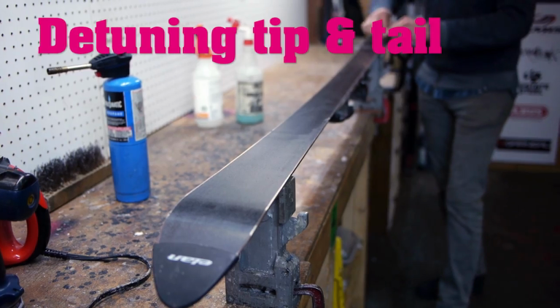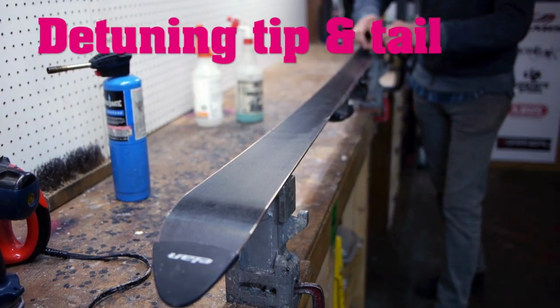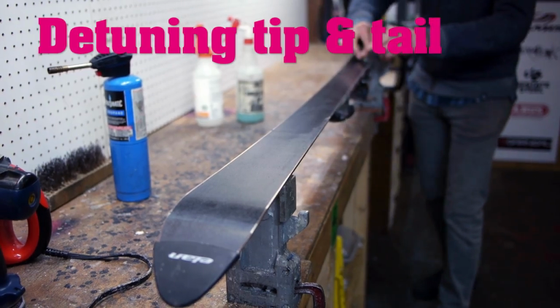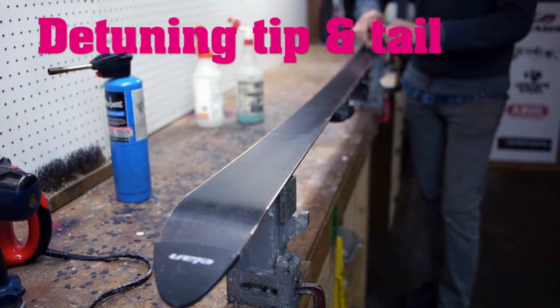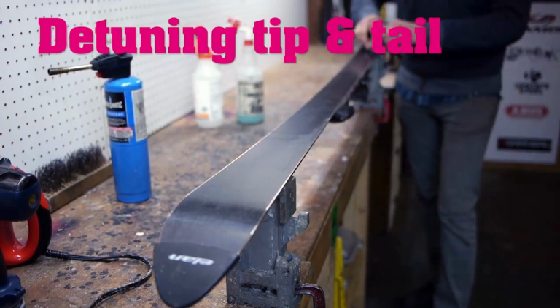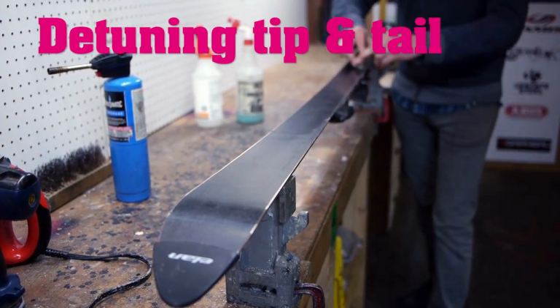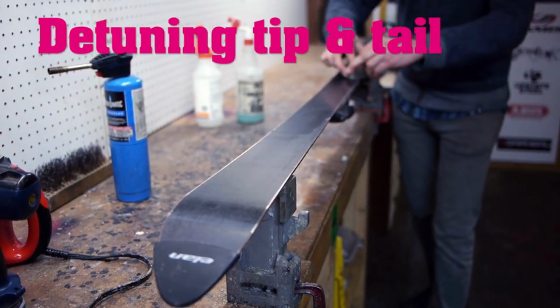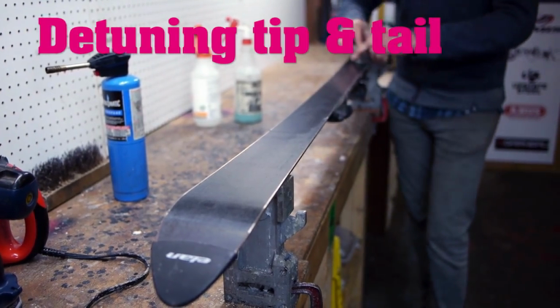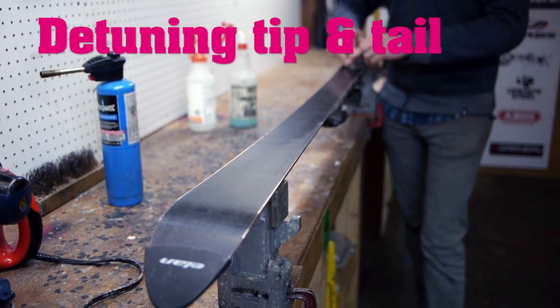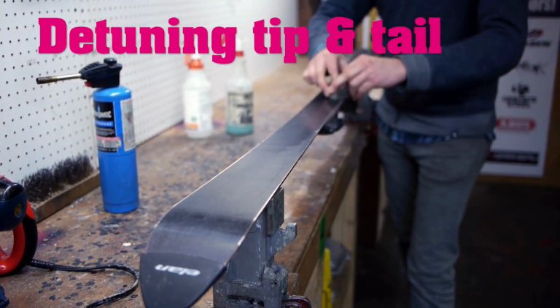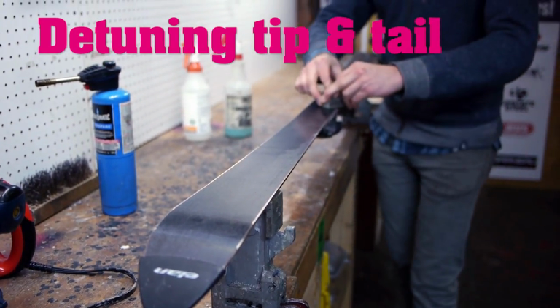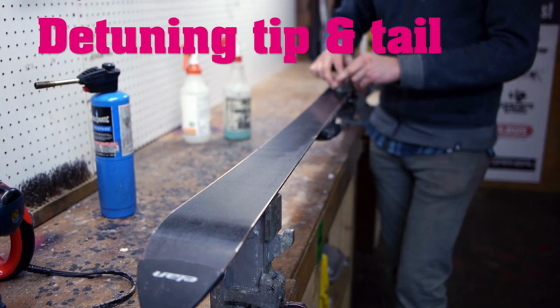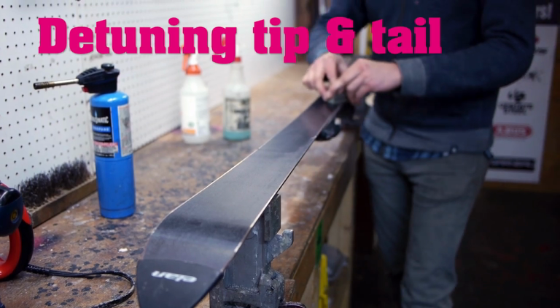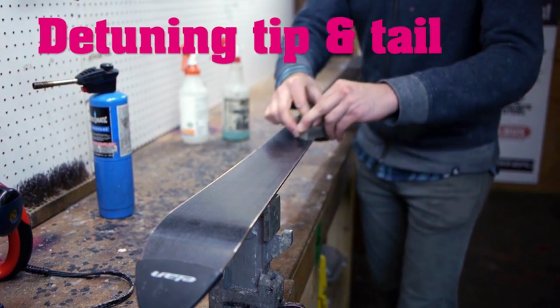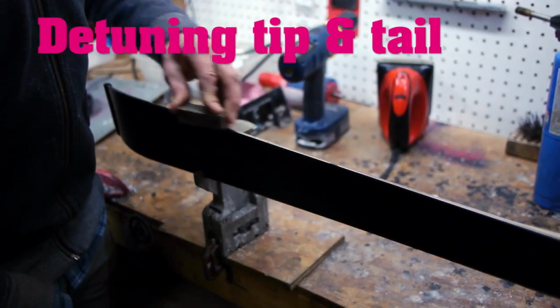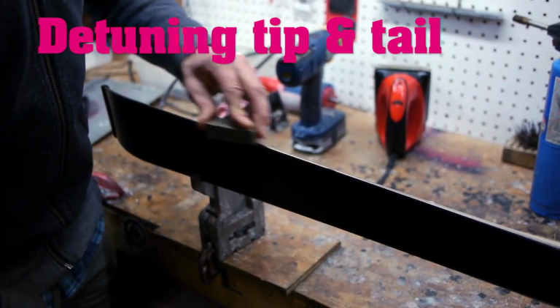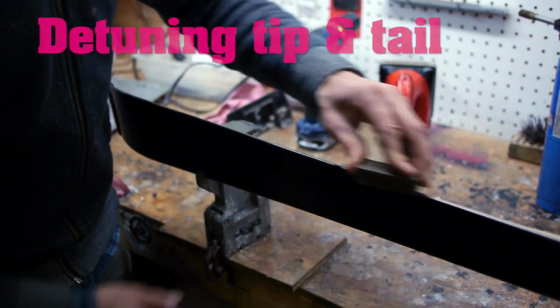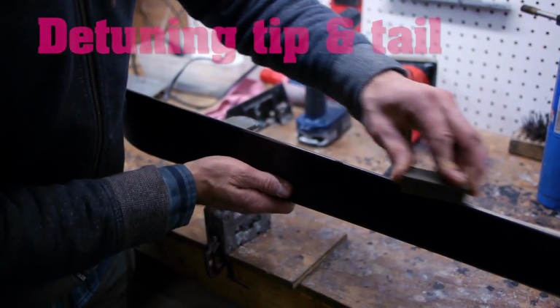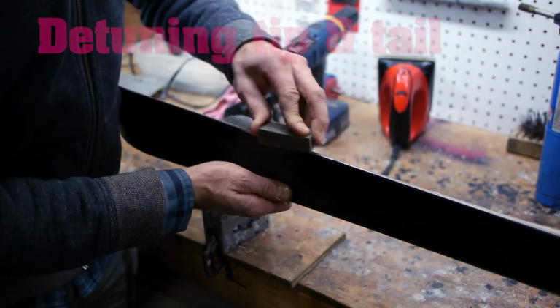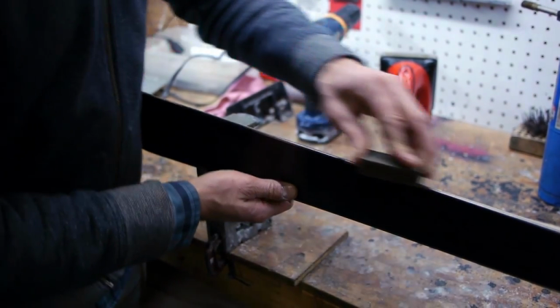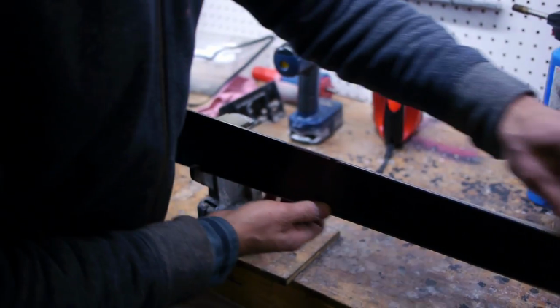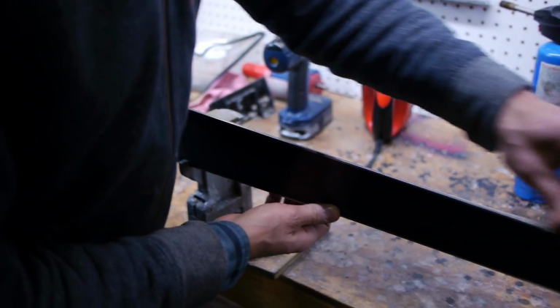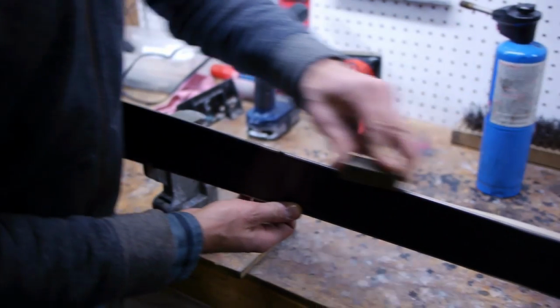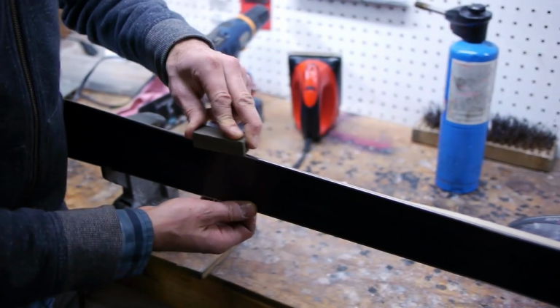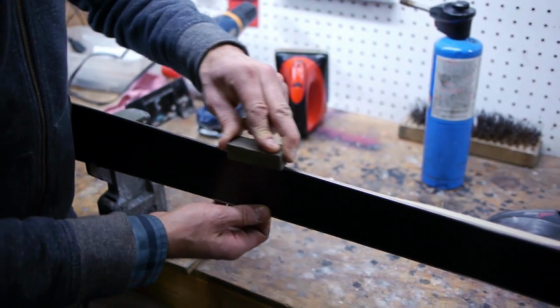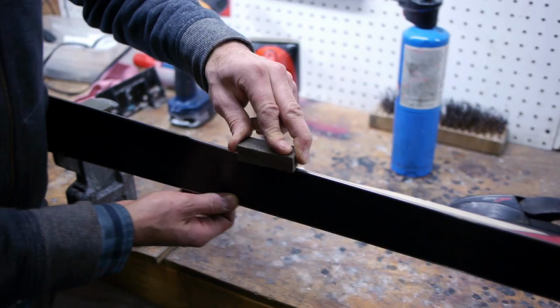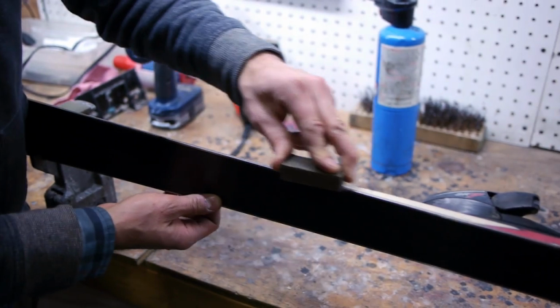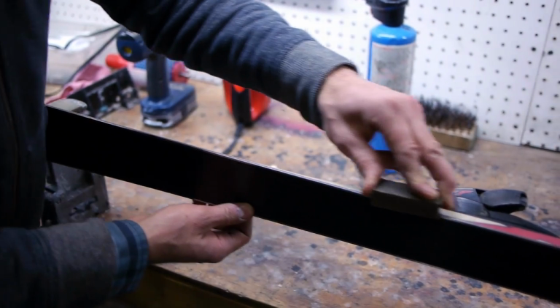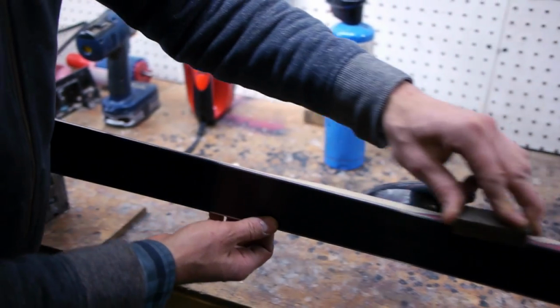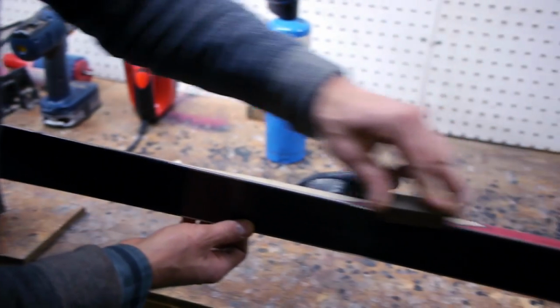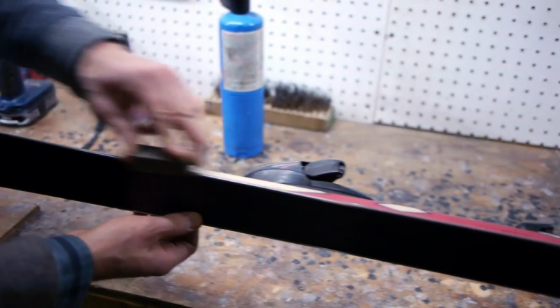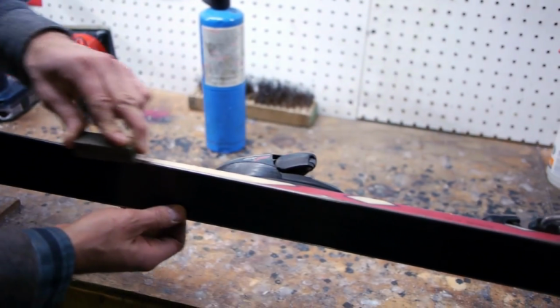Next we detune the tips and tails of the edges. Detuning transitions the sharpness of the edge at the ski's turning point, allowing better control during the turn with an edge that will not catch in the snow.